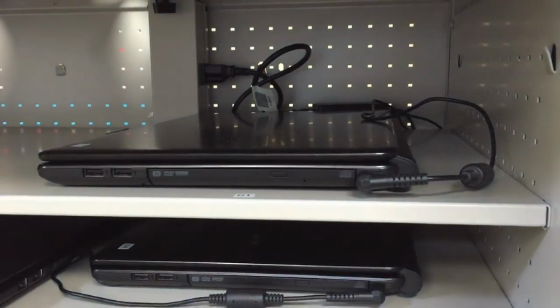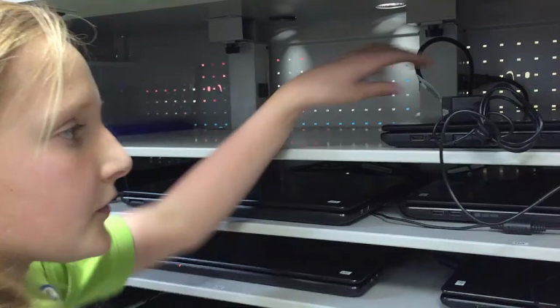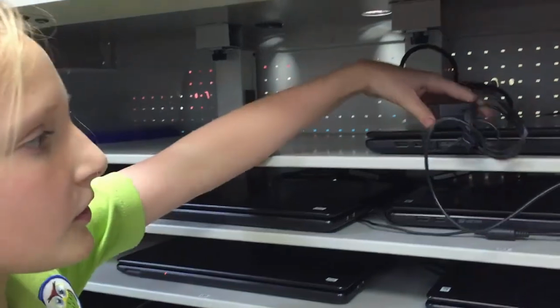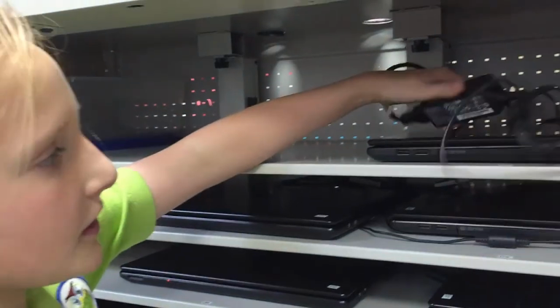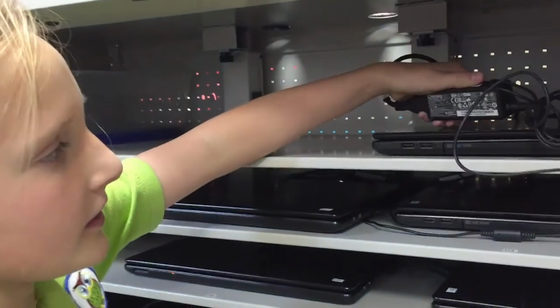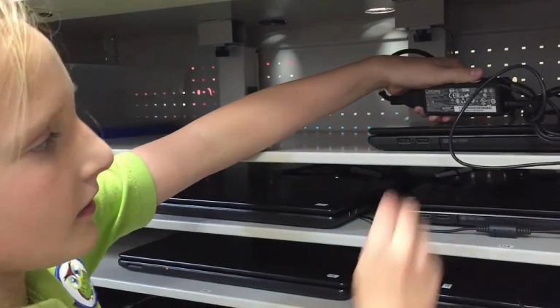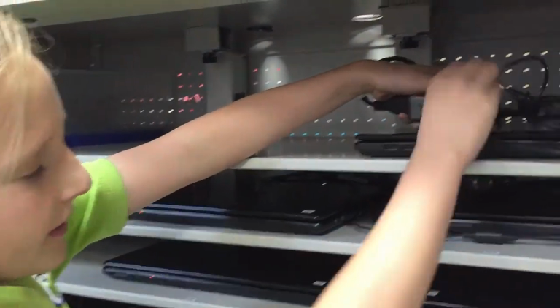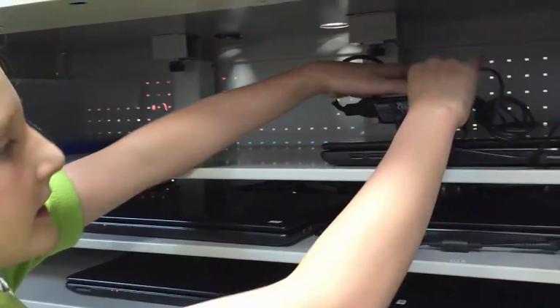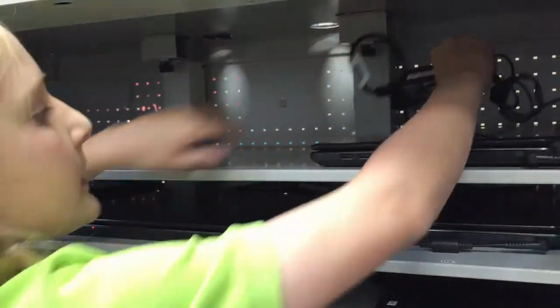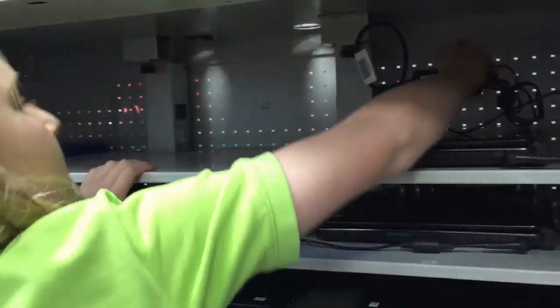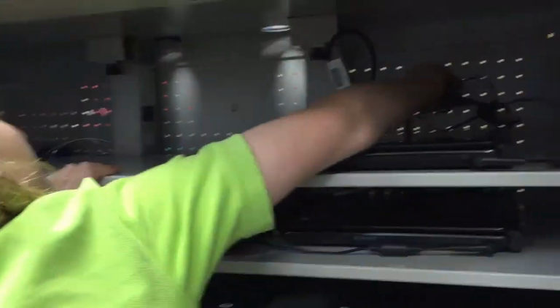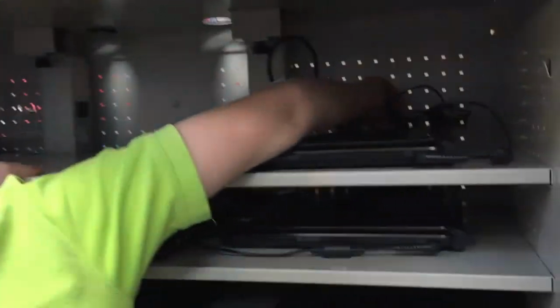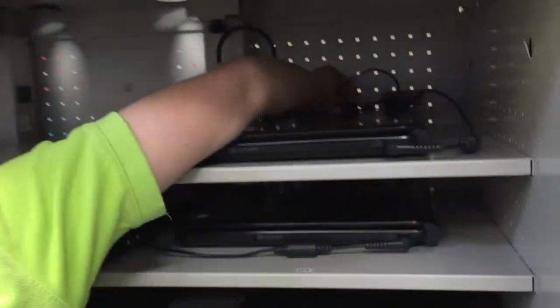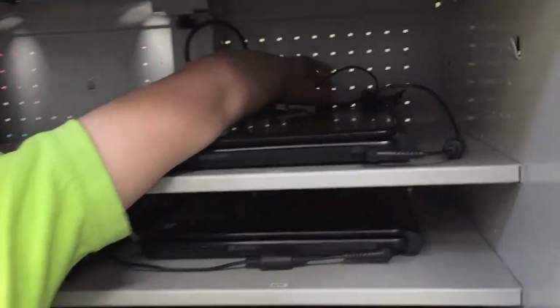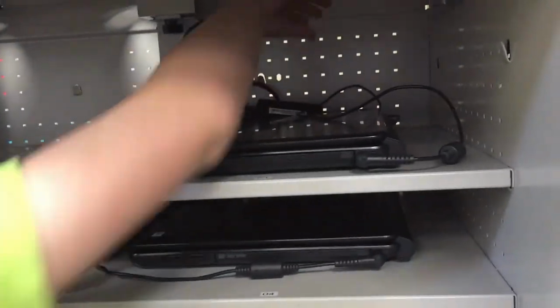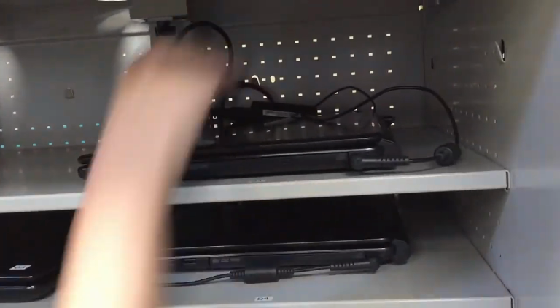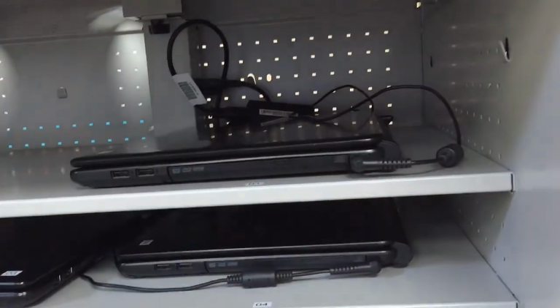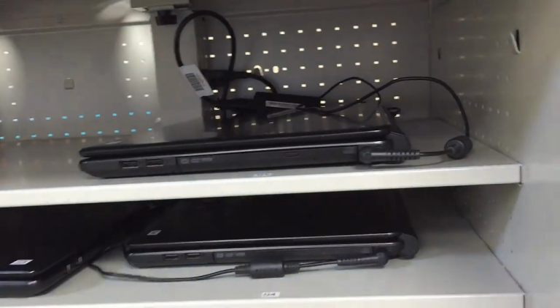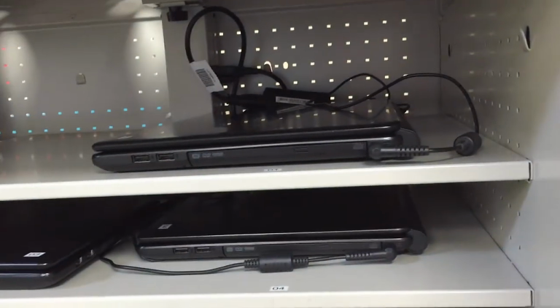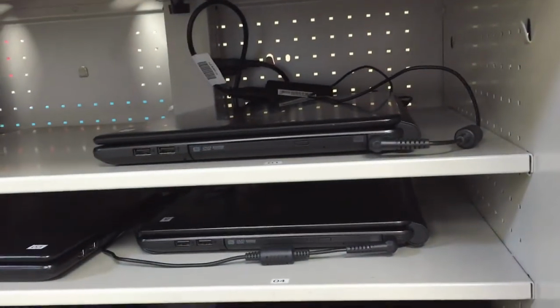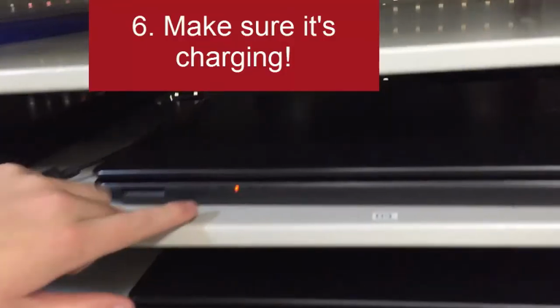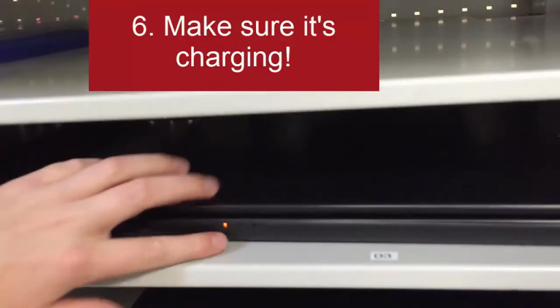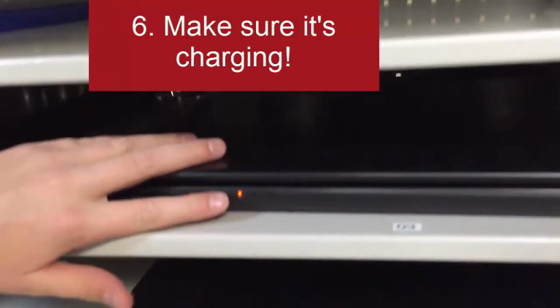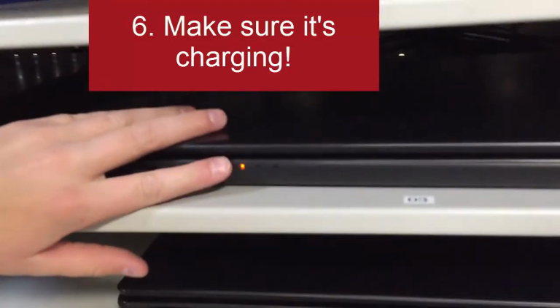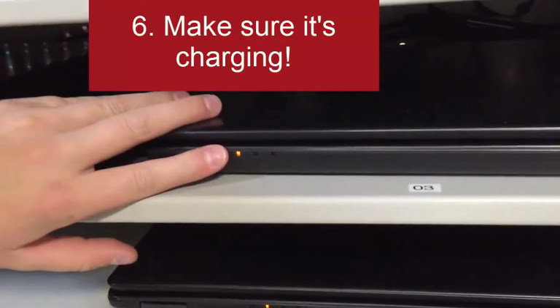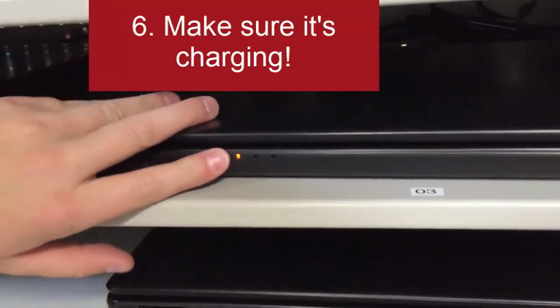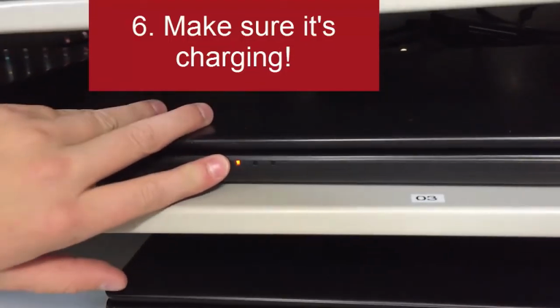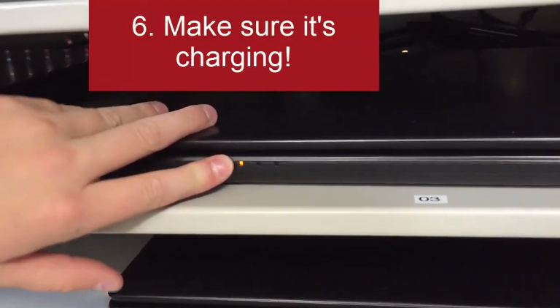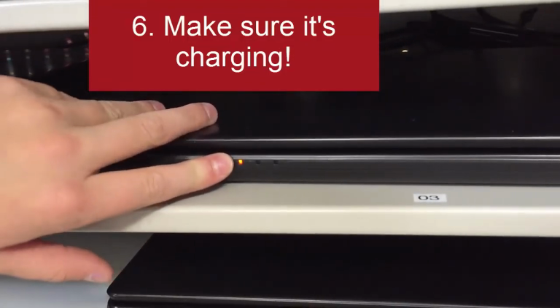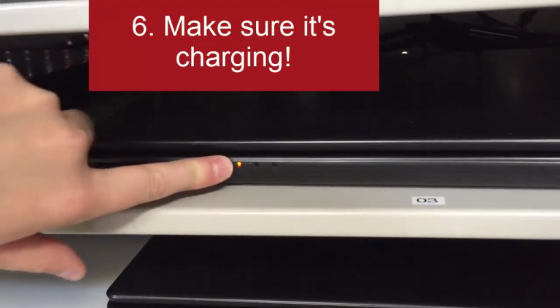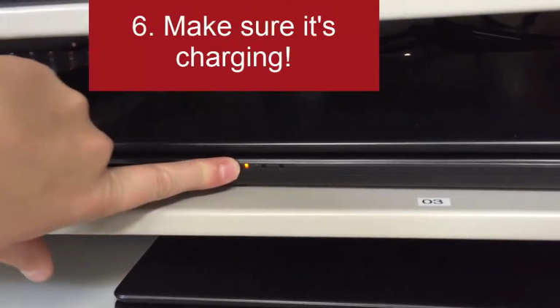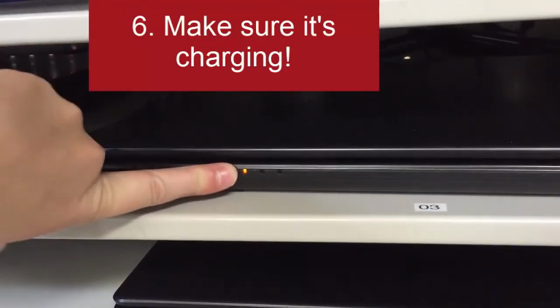Put it in smoothly. If the cords aren't organized, make sure to push them to the back. Make sure that the light's going so we know that it's charging.